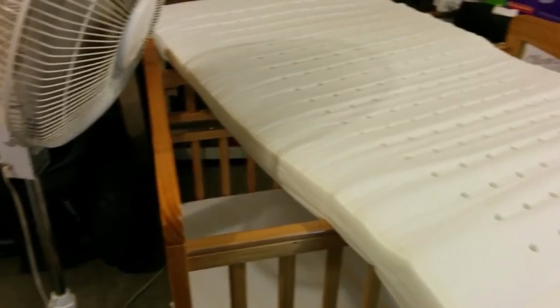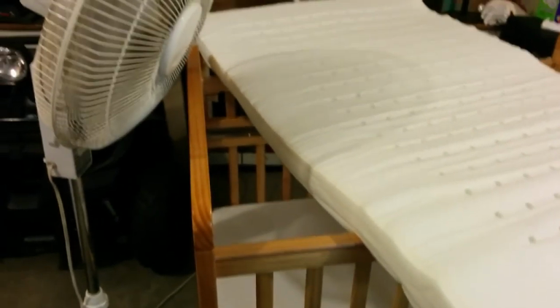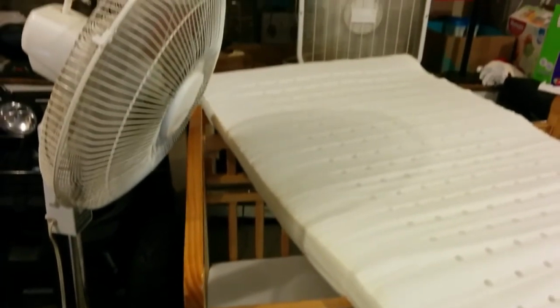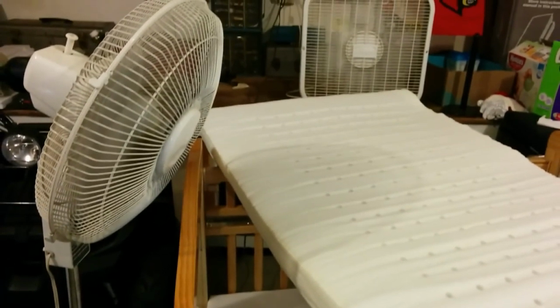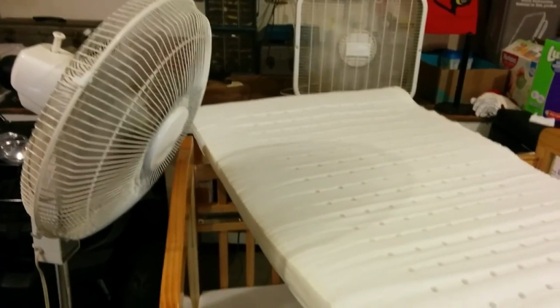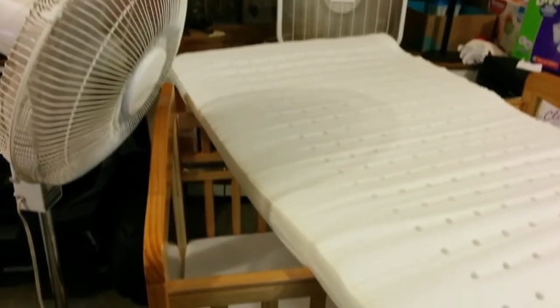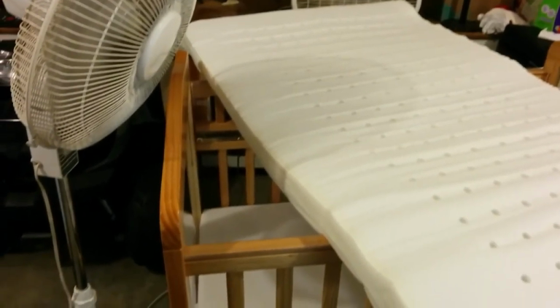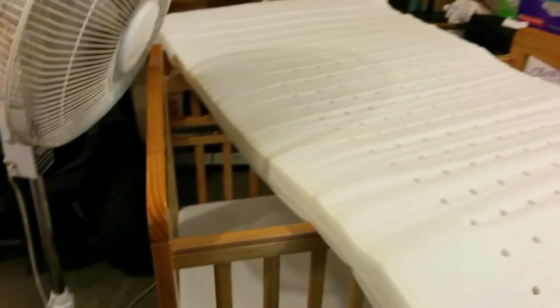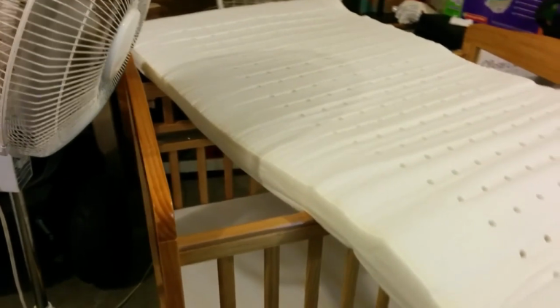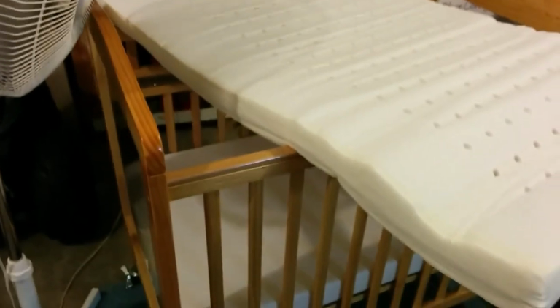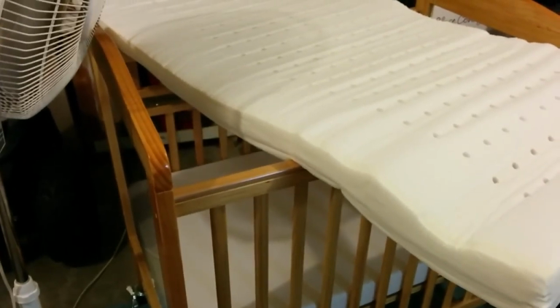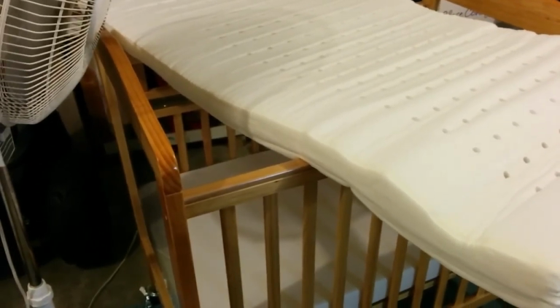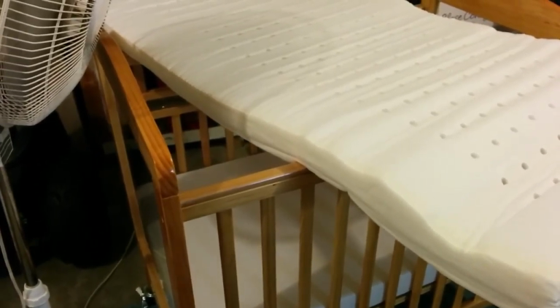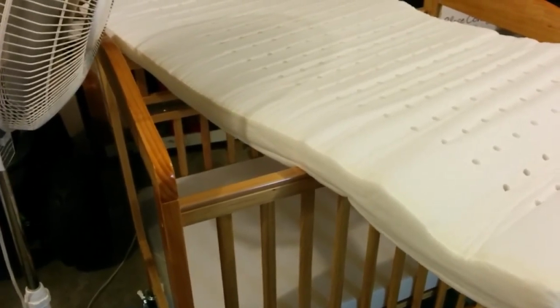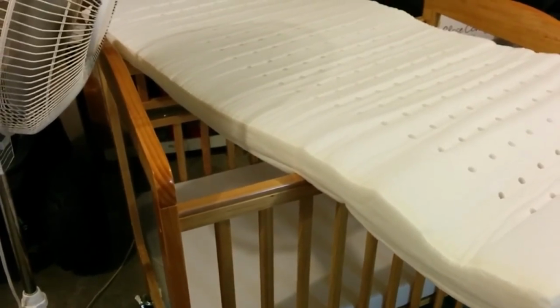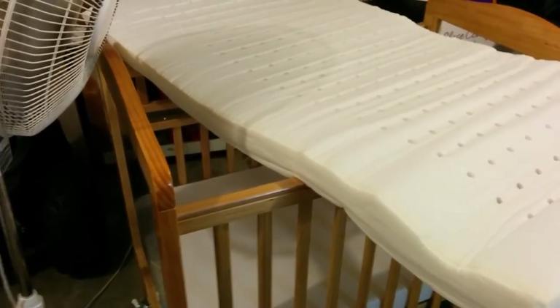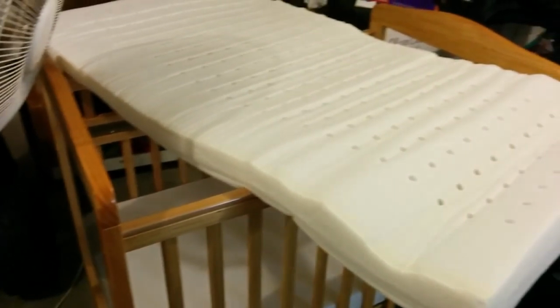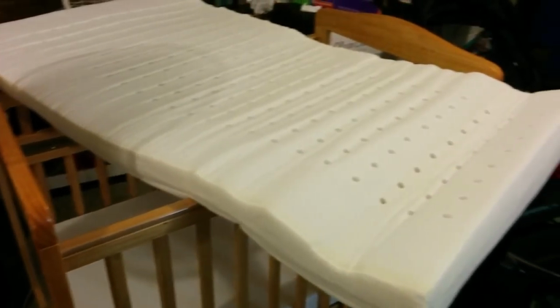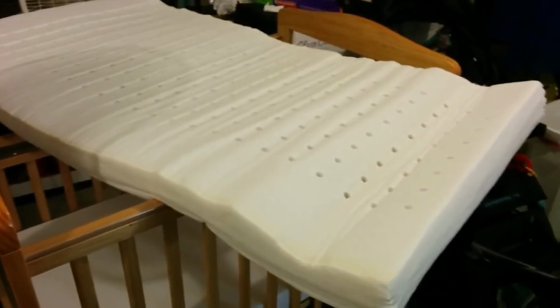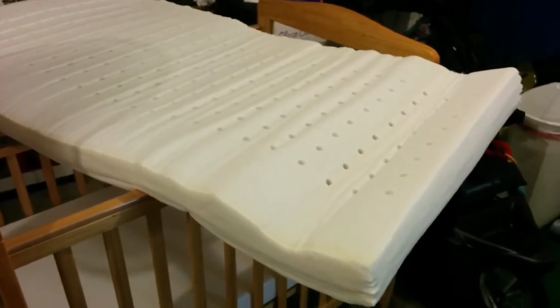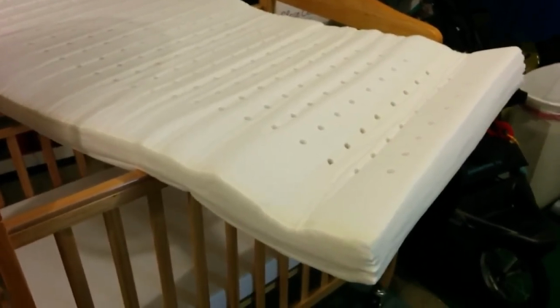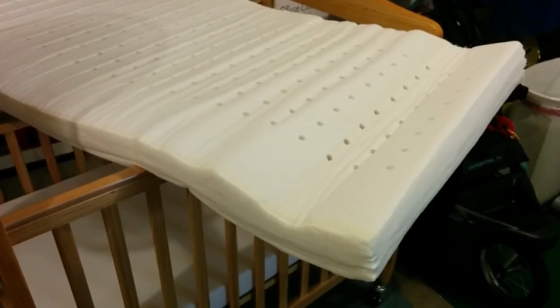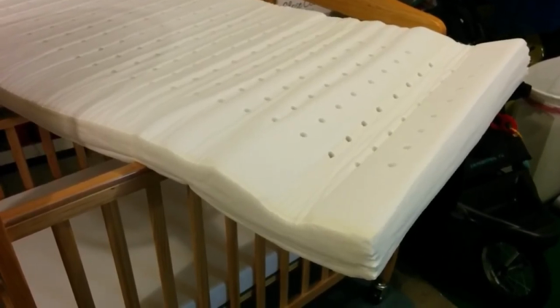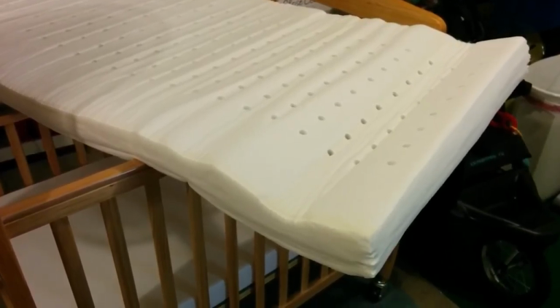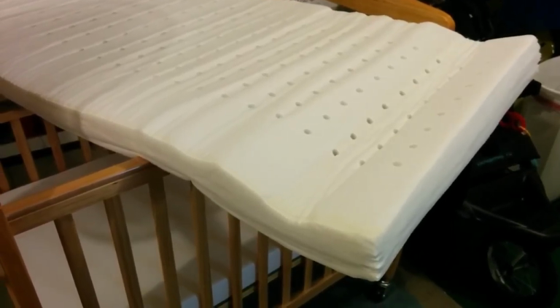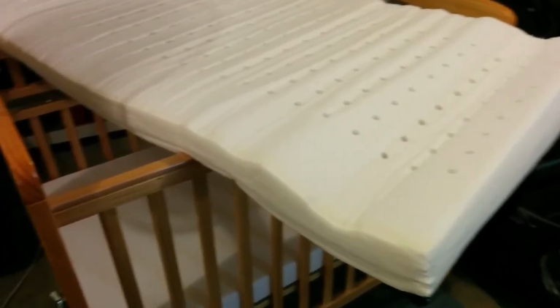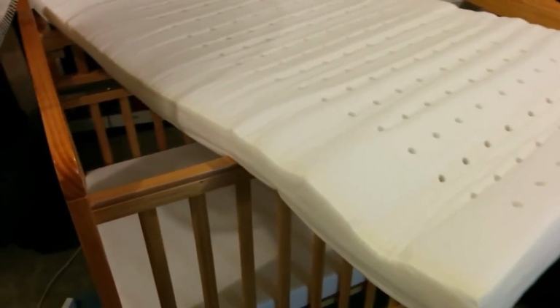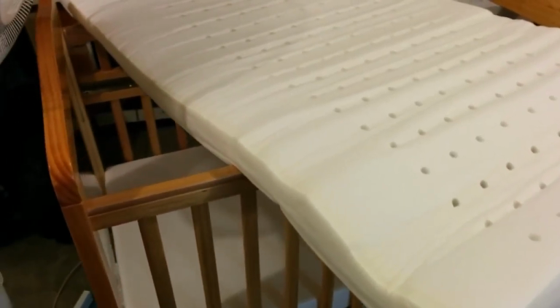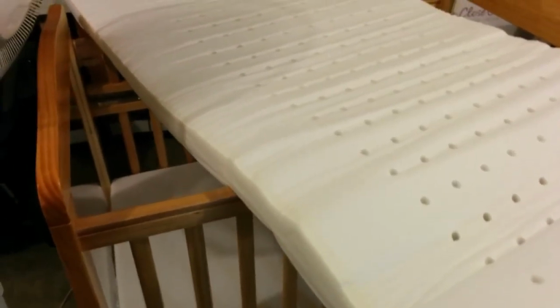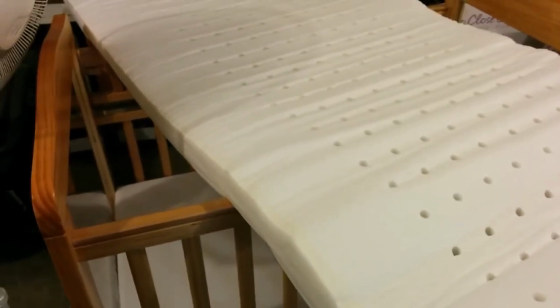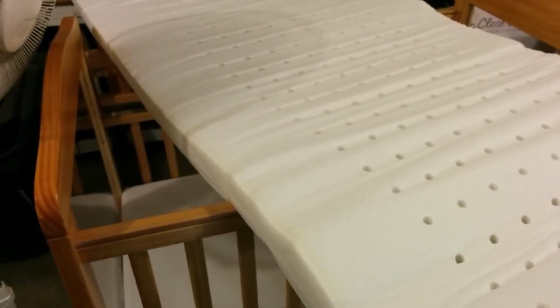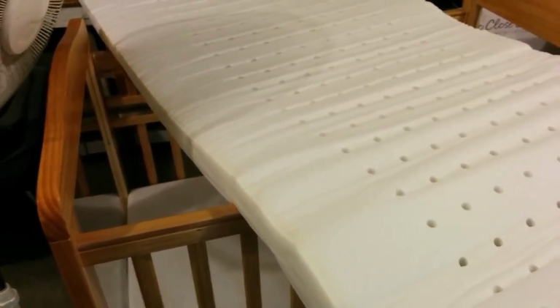I figure with all of this air blowing around, if it doesn't get enough circulation and air to expand to its fullest capacity, then it never will. So I'll check back in with you guys in a day or two.